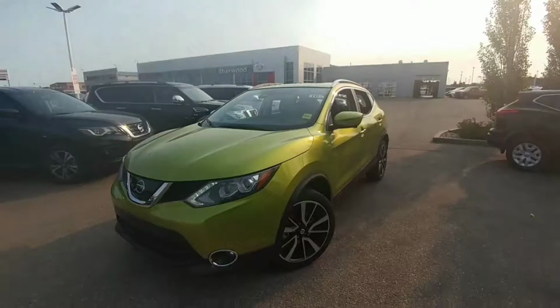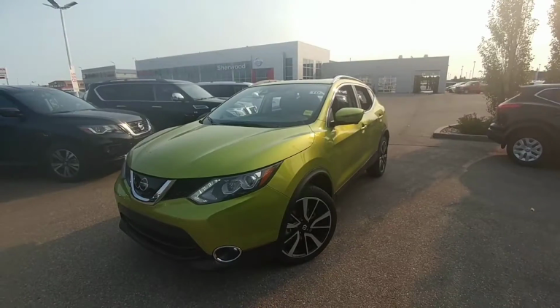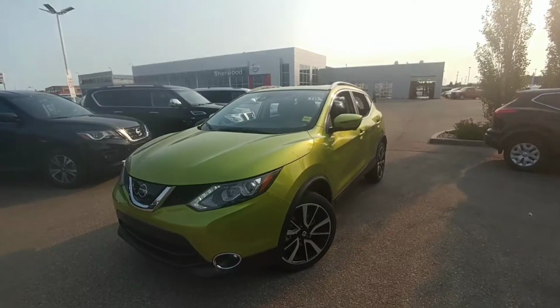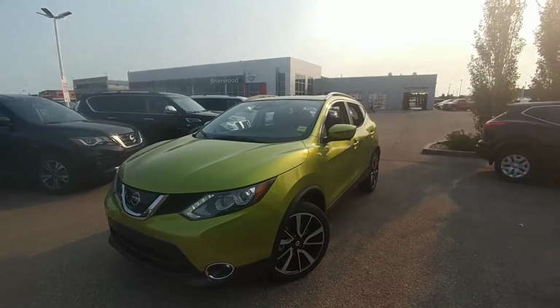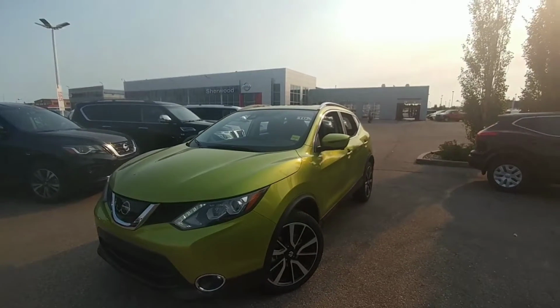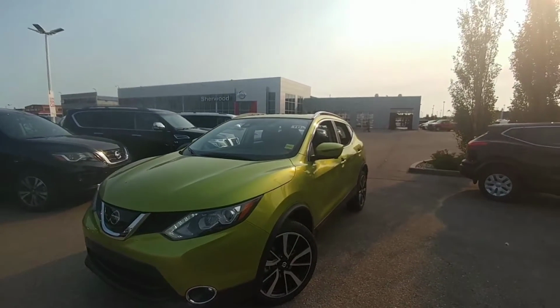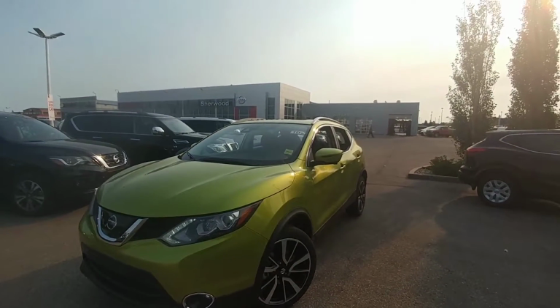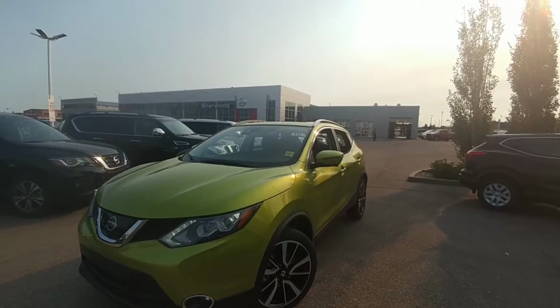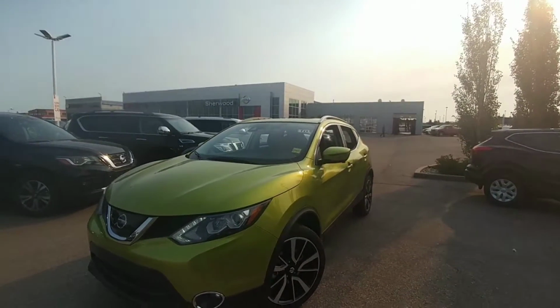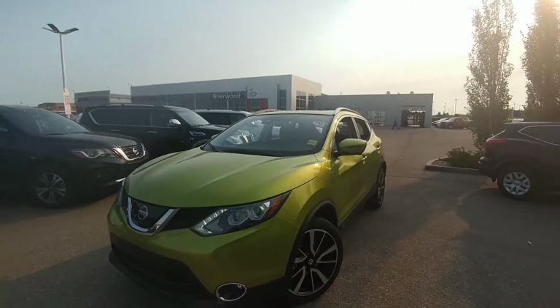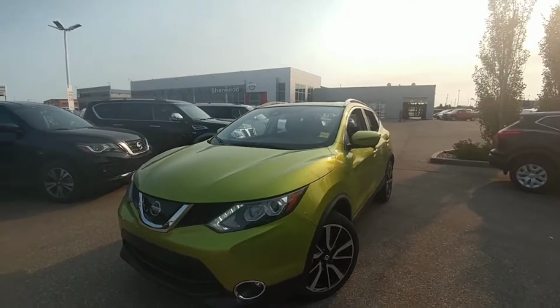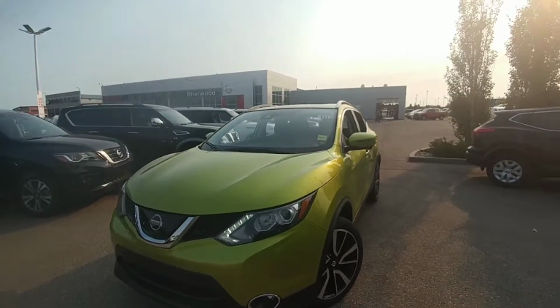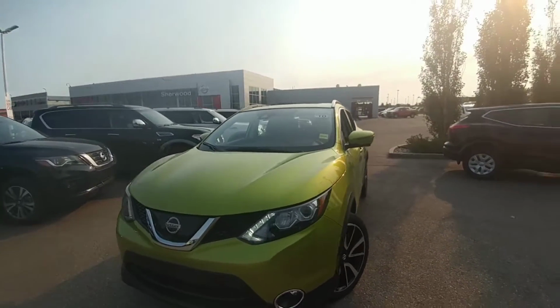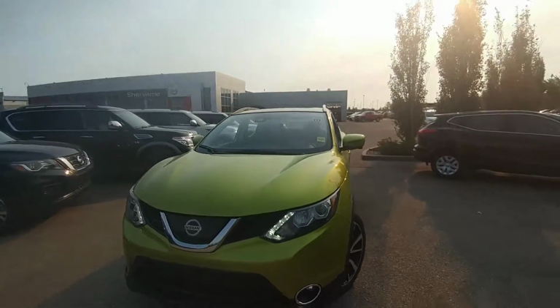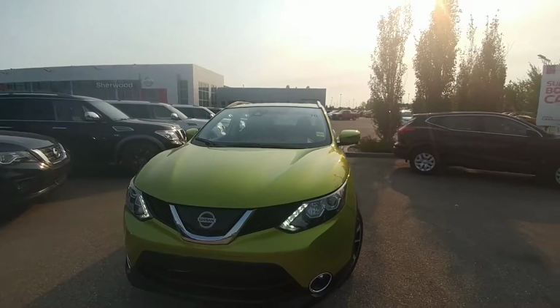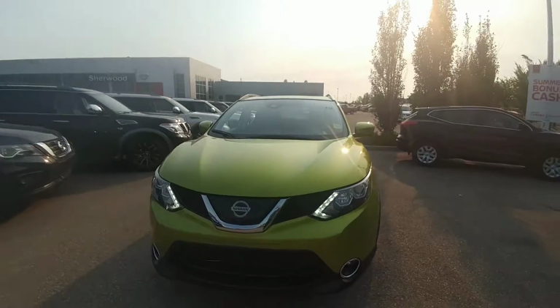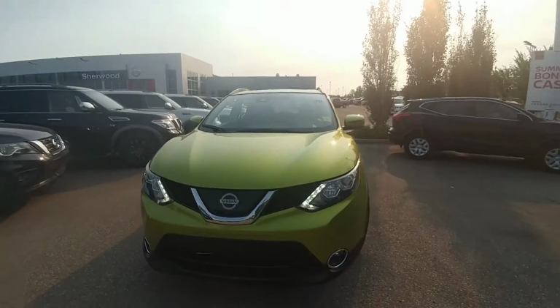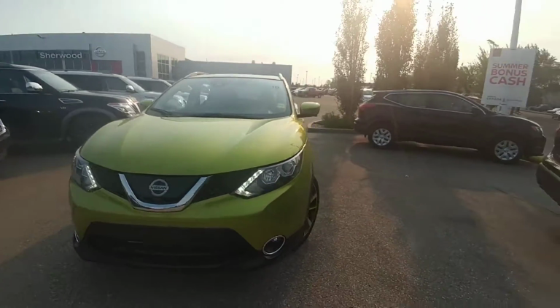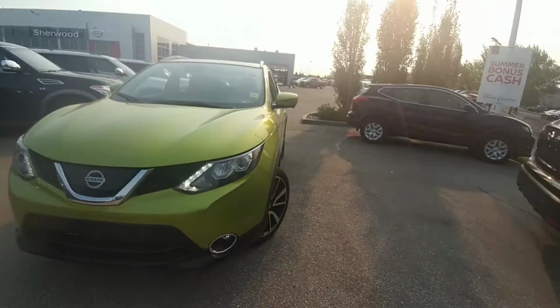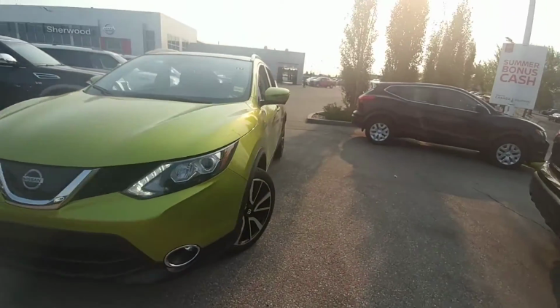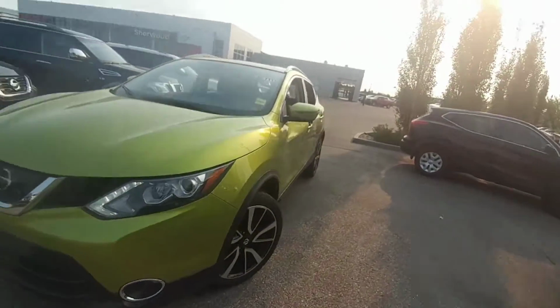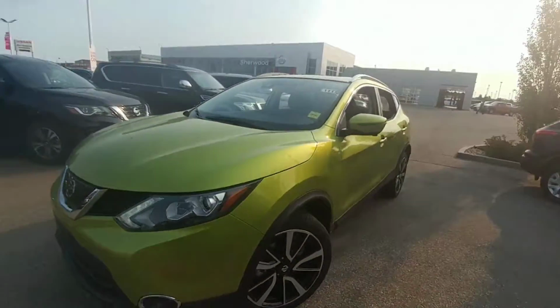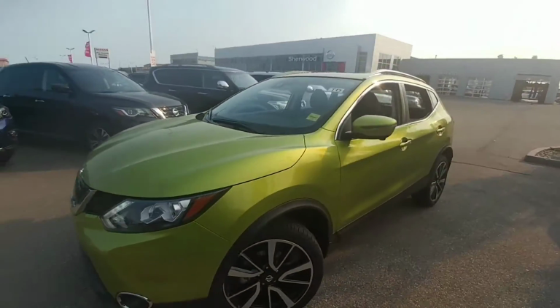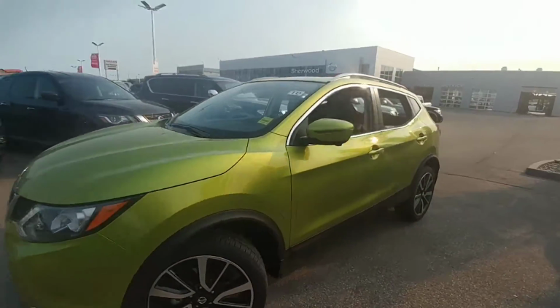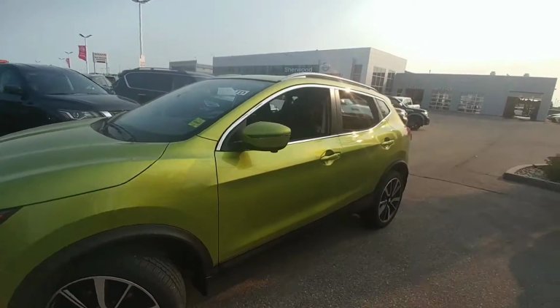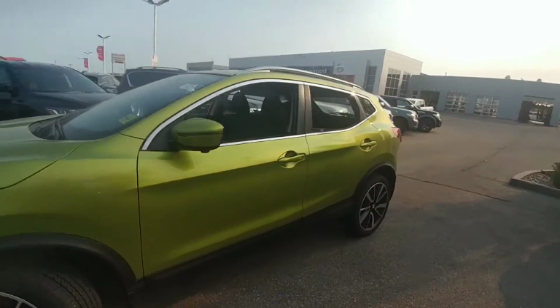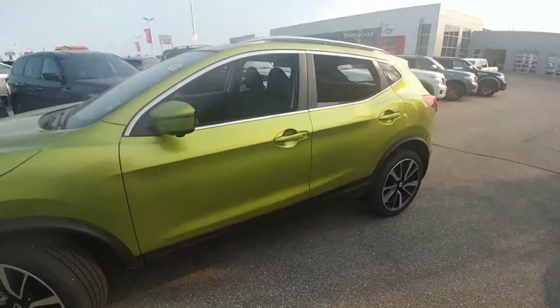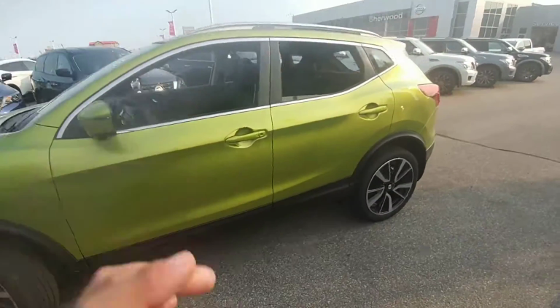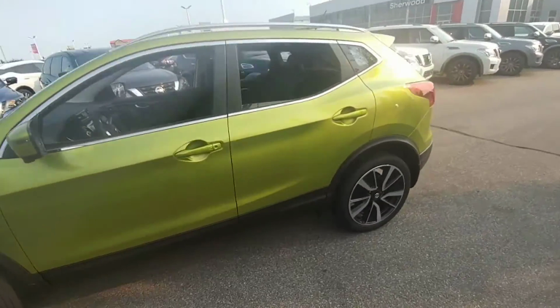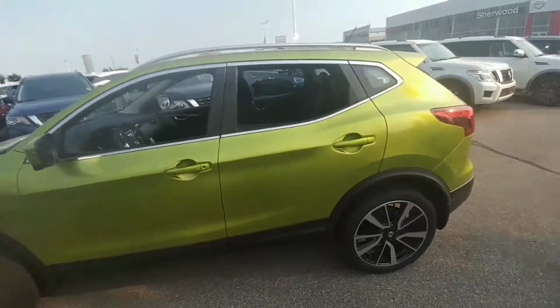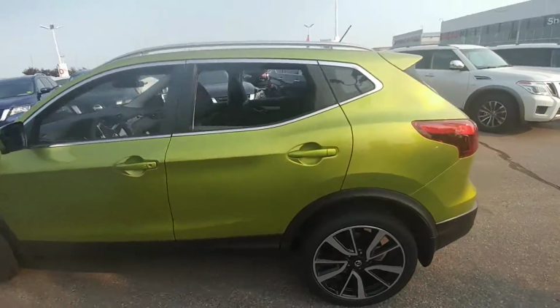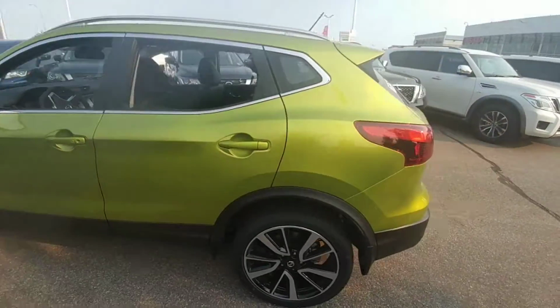Morning, Keith Jones from Sherwood Nissan here, just wanted to give you a quick overview of the 2017 Nissan Qashqai. This is the SL model in the nitro green — don't worry, we do have other colors available.